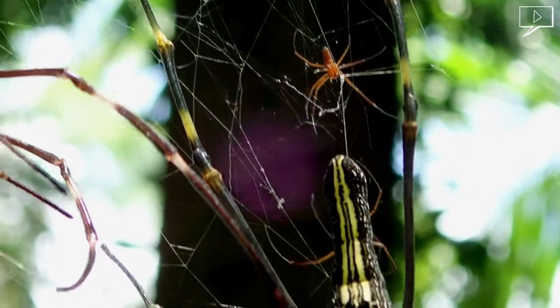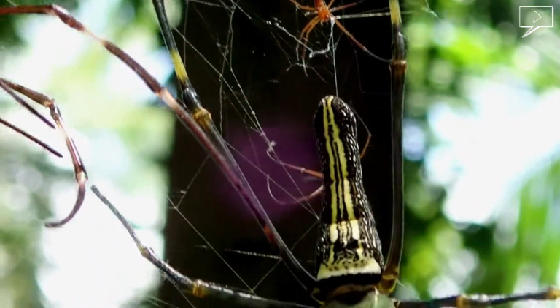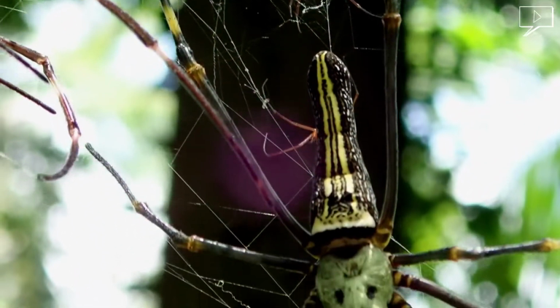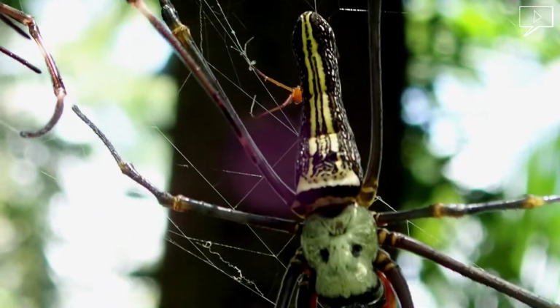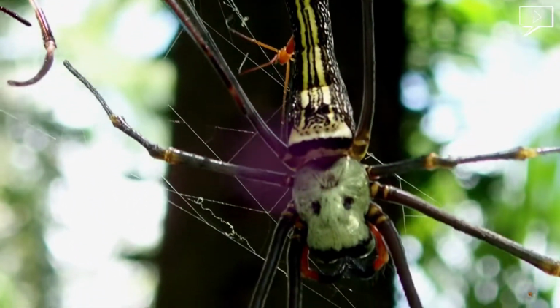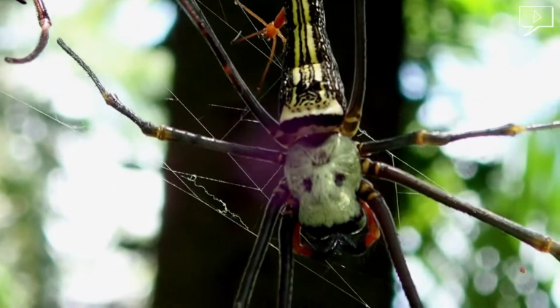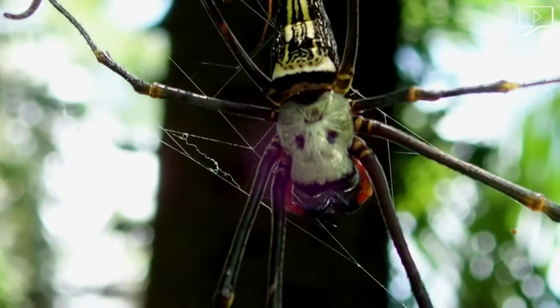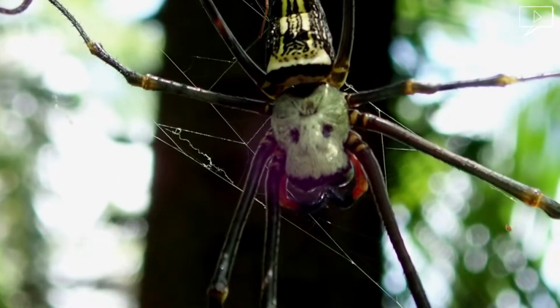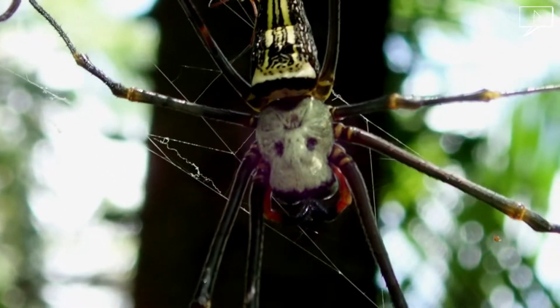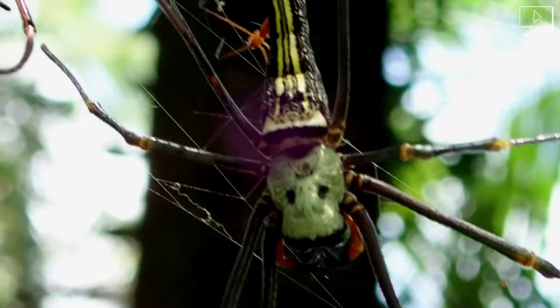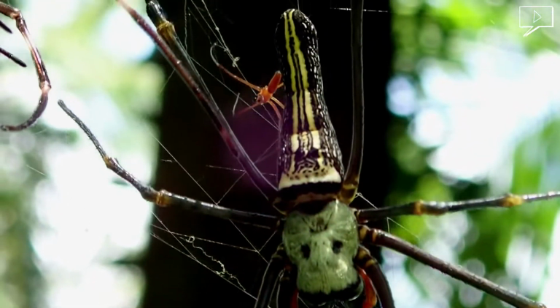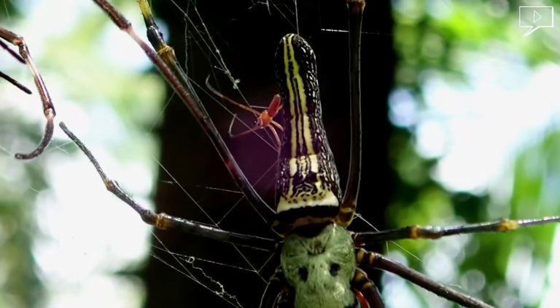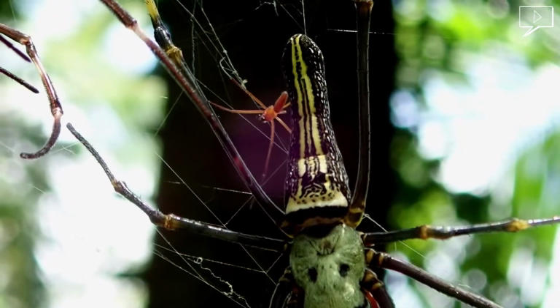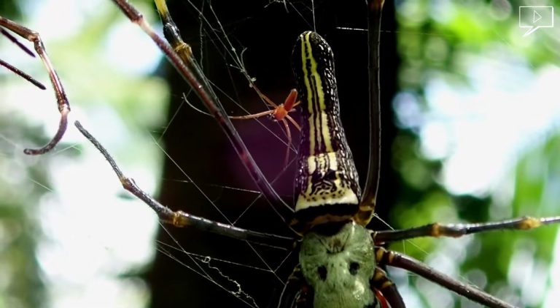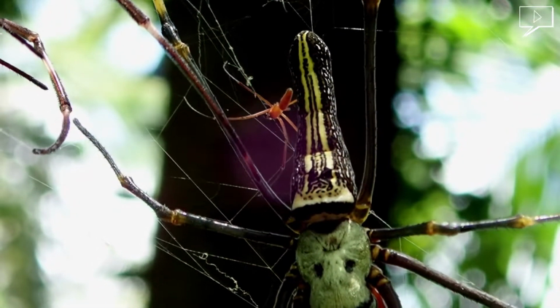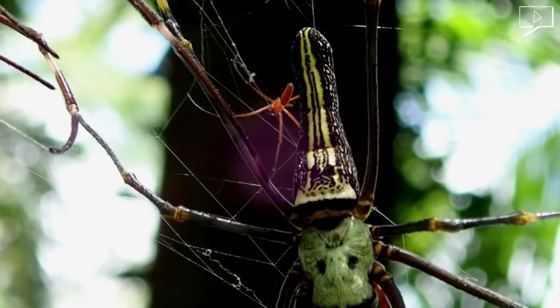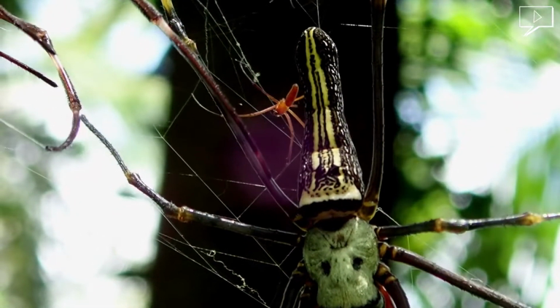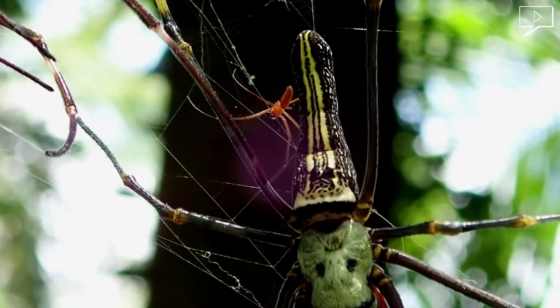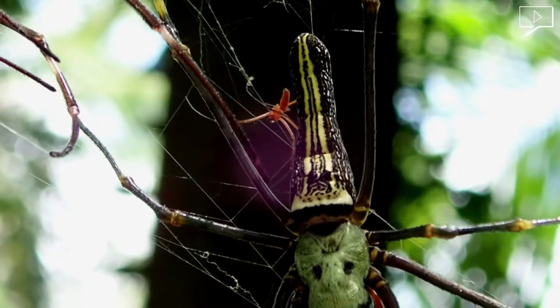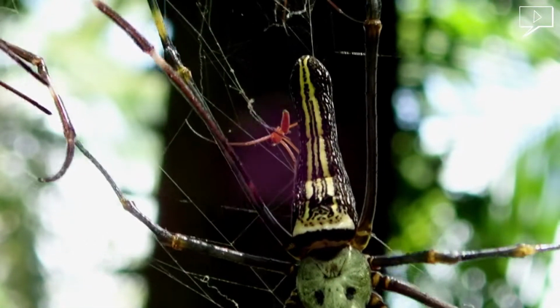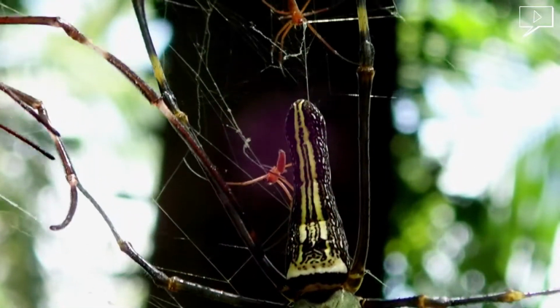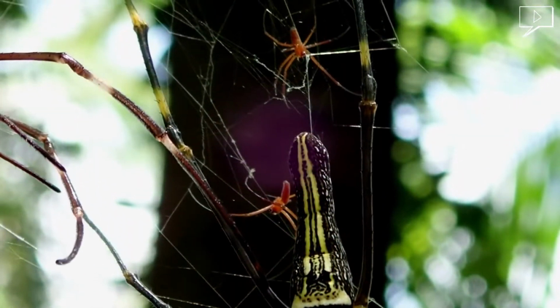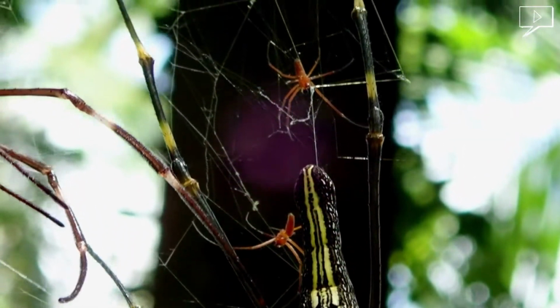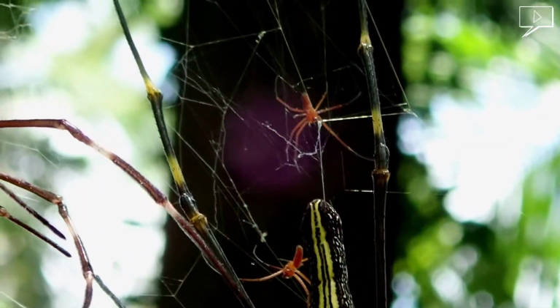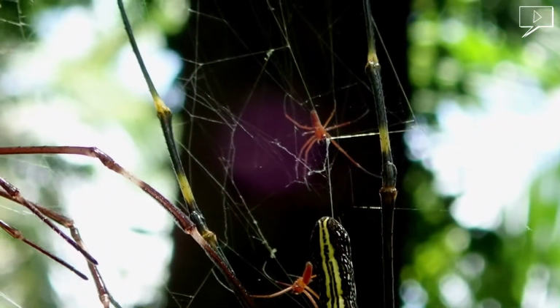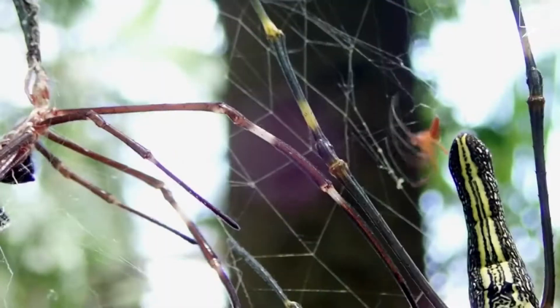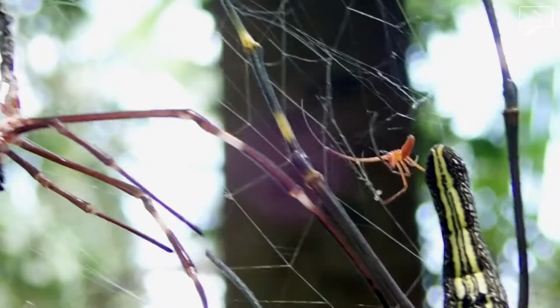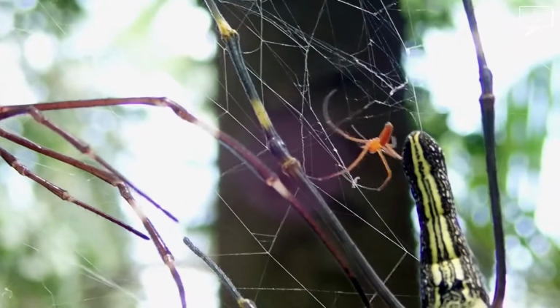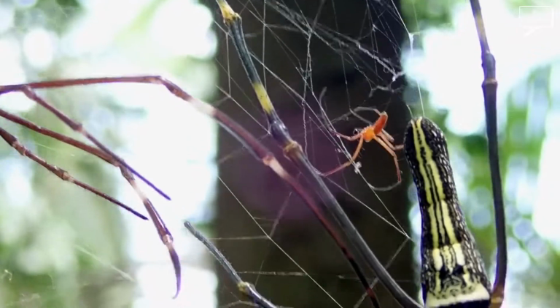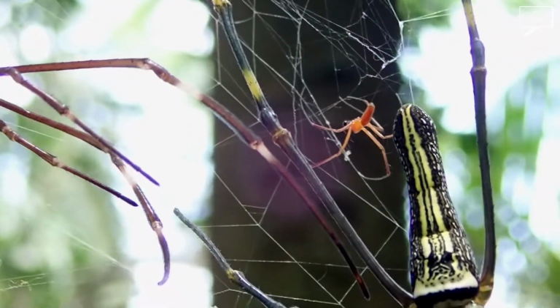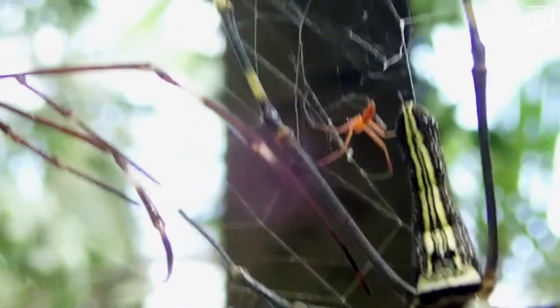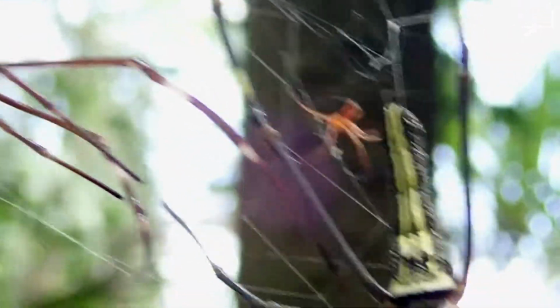Females are large and grow to a body size of 30 to 50 millimeters, with males growing to only 5 to 6 millimeters, displaying female gigantism.